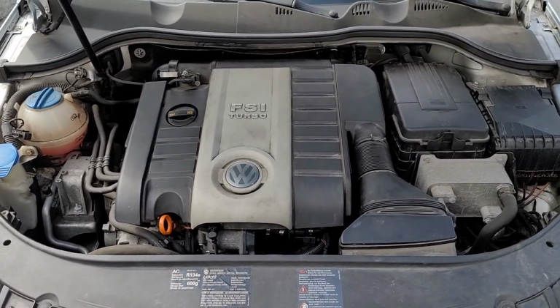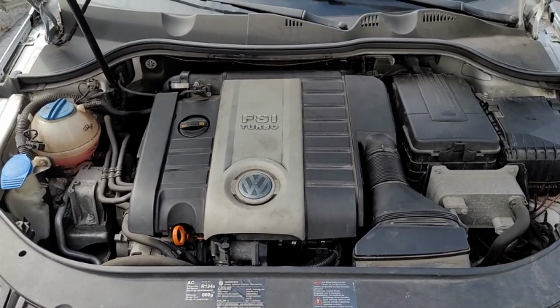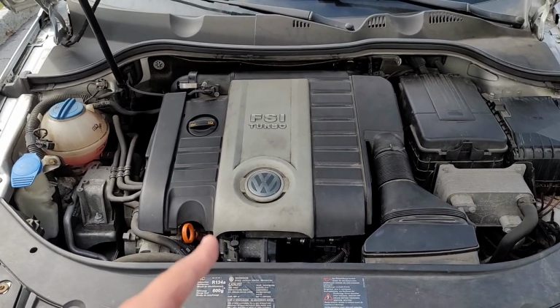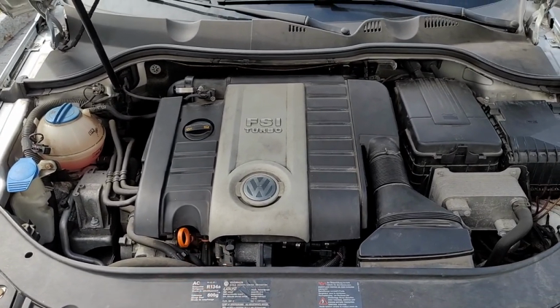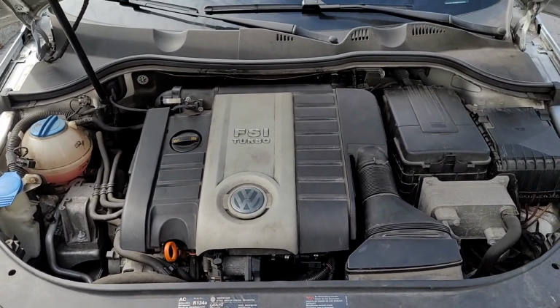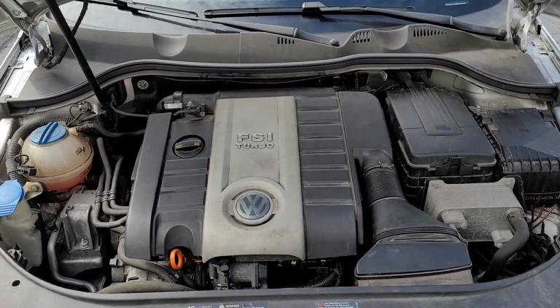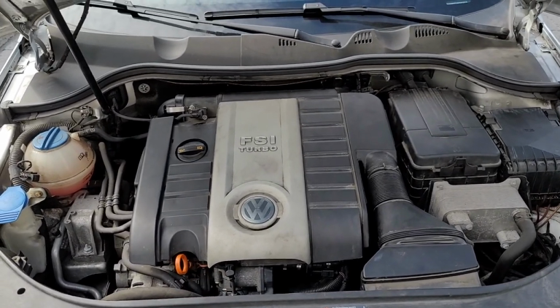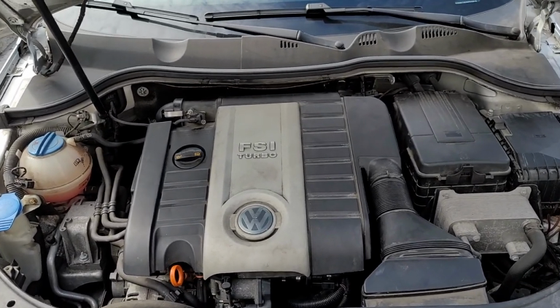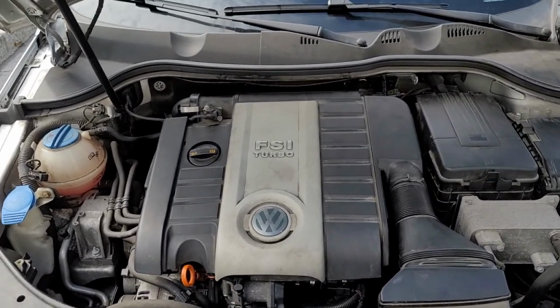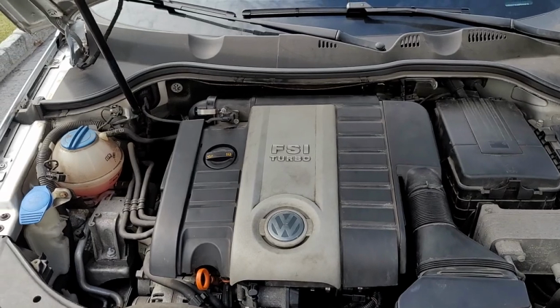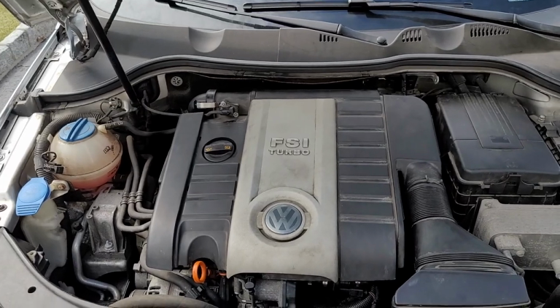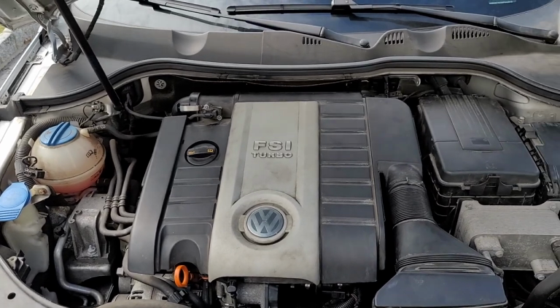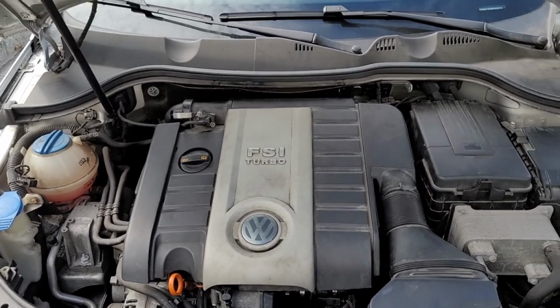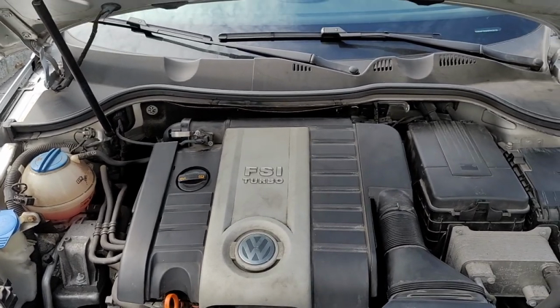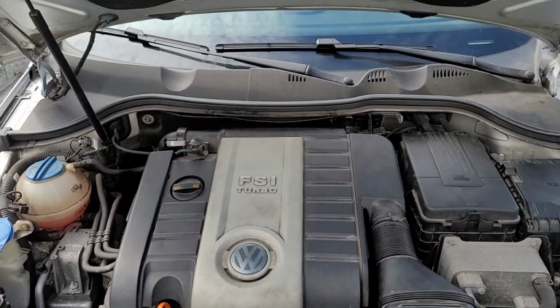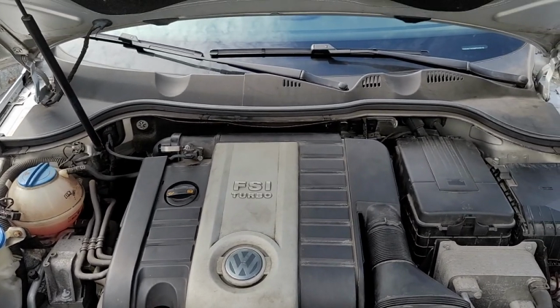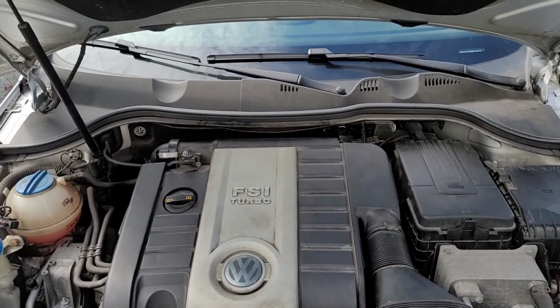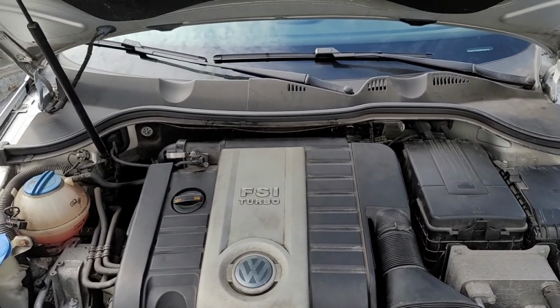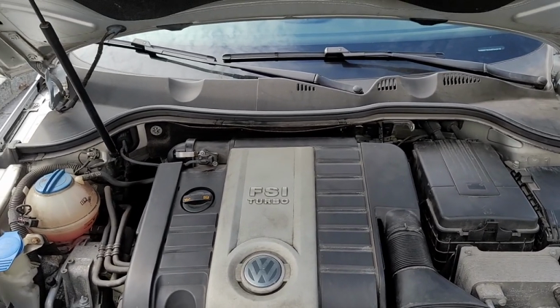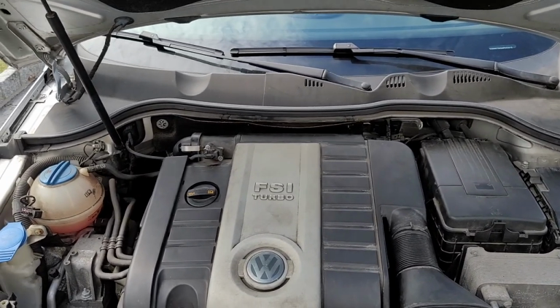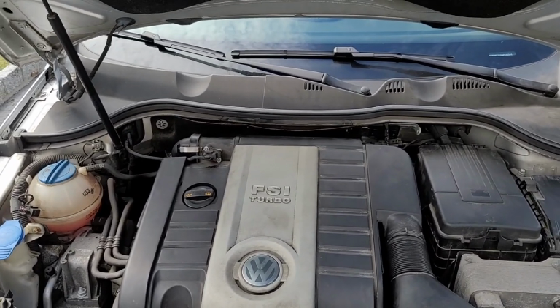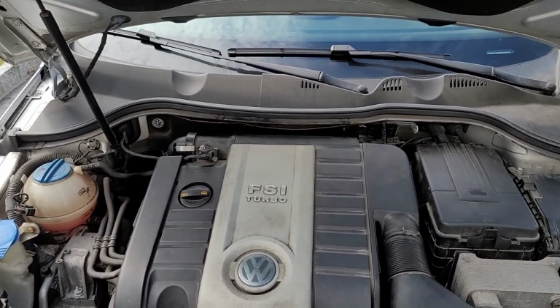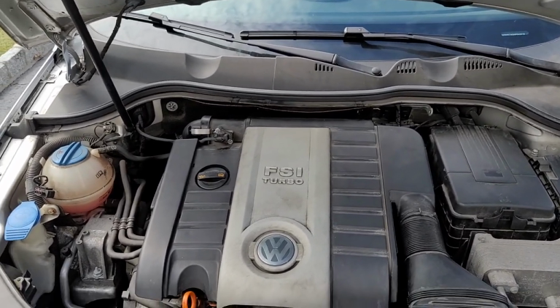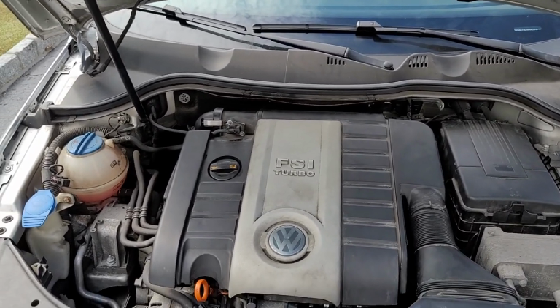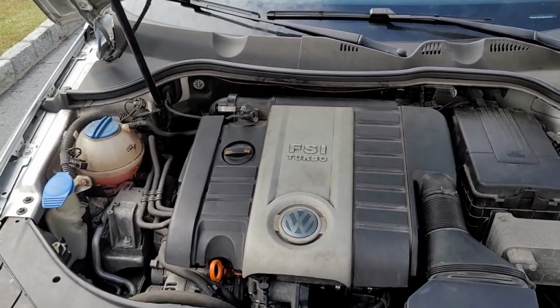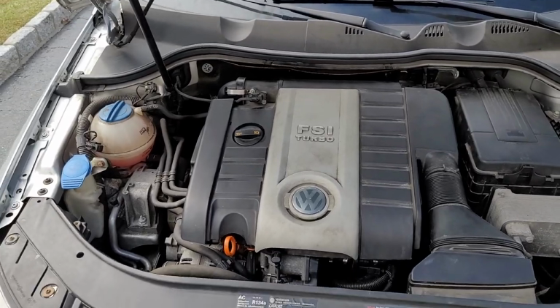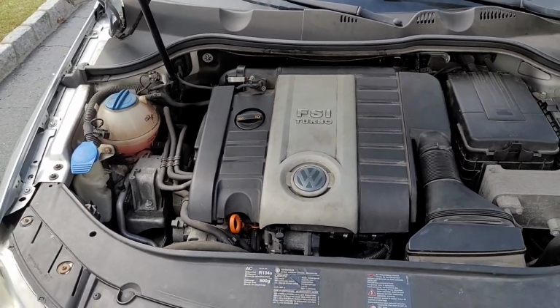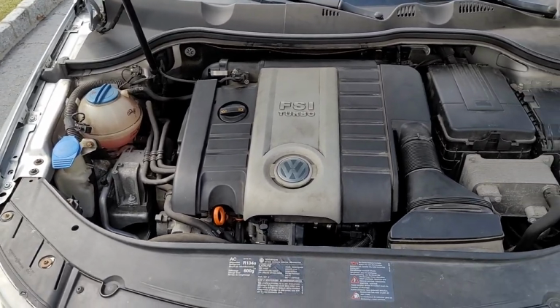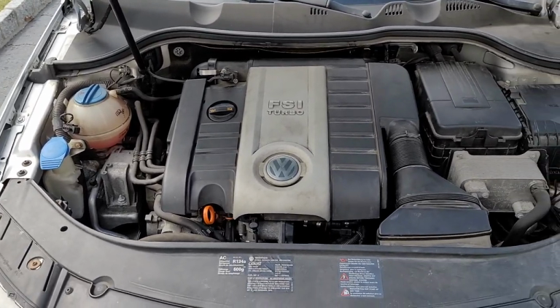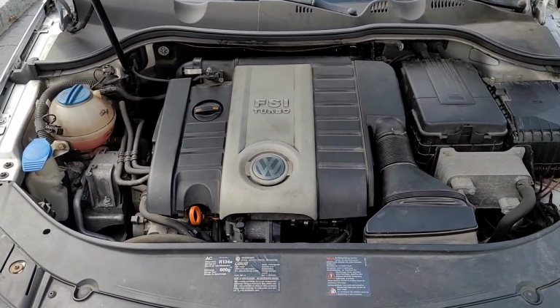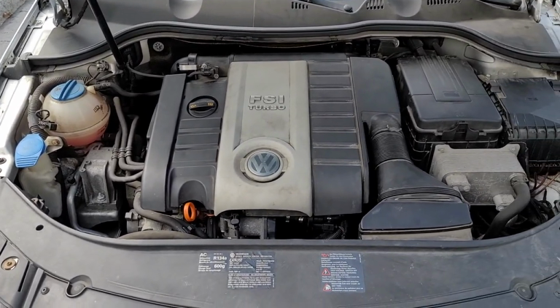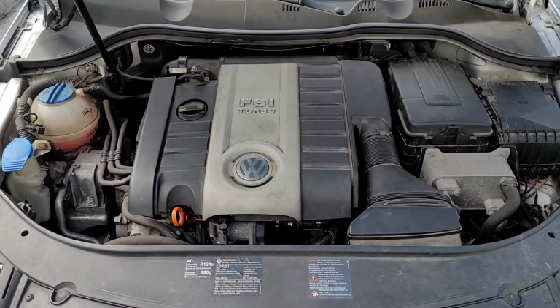The other engine that the Volkswagen Passat had in the later models was the TSI engine. Those have a normal spin-on filter and you can remove them using traditional methods, but this one has the paper filter so I'm going to show you how to take it off.